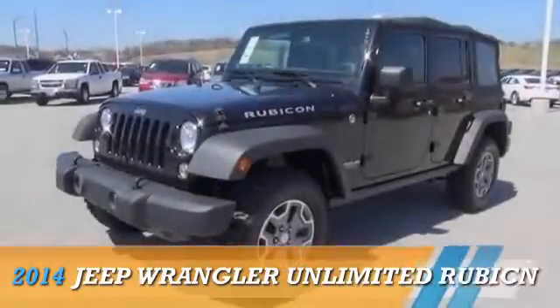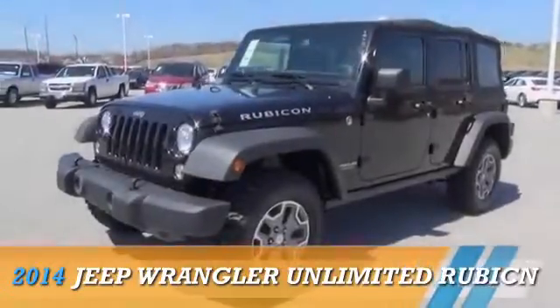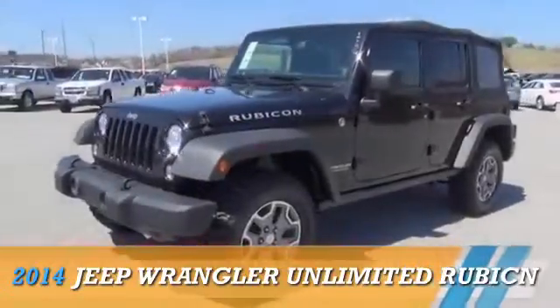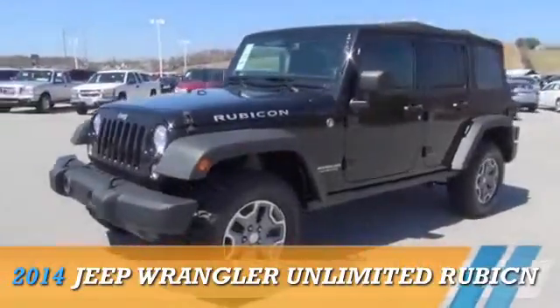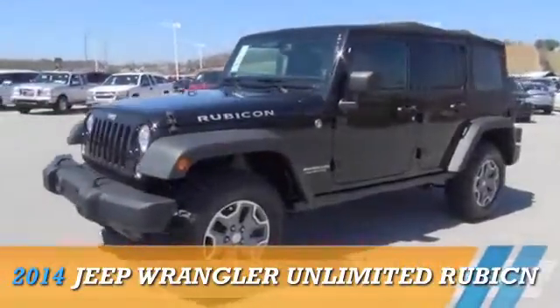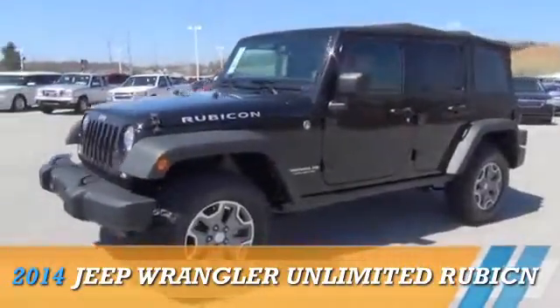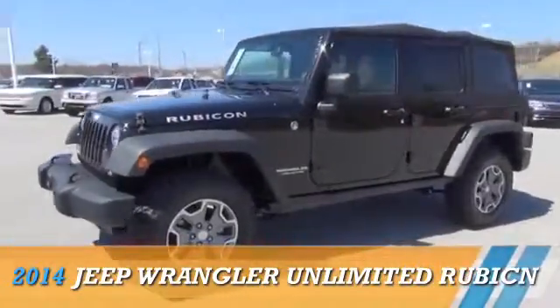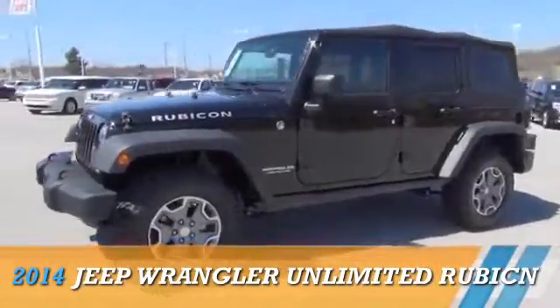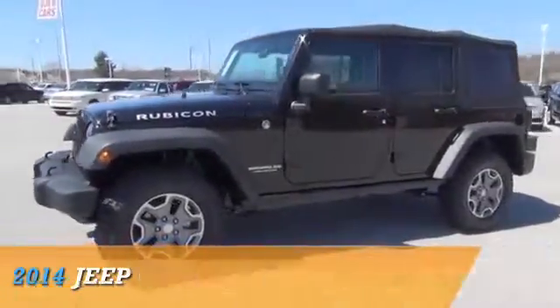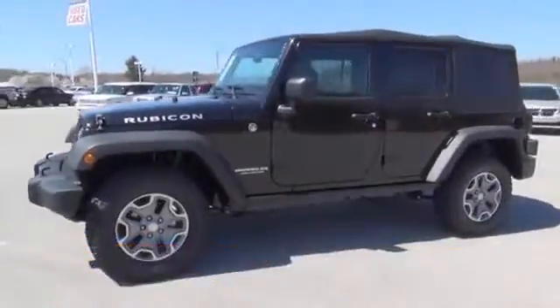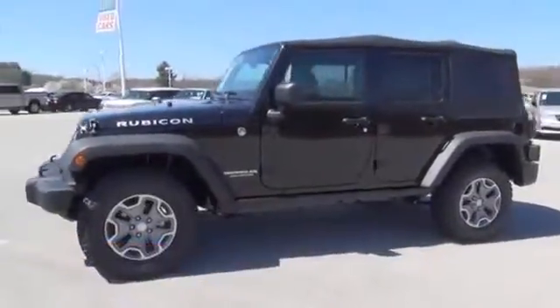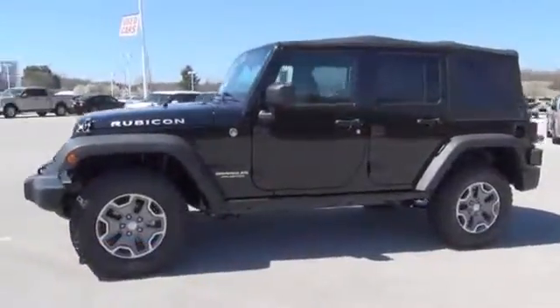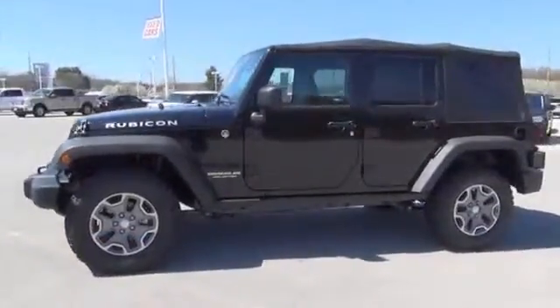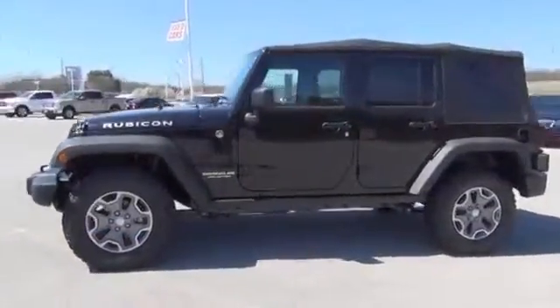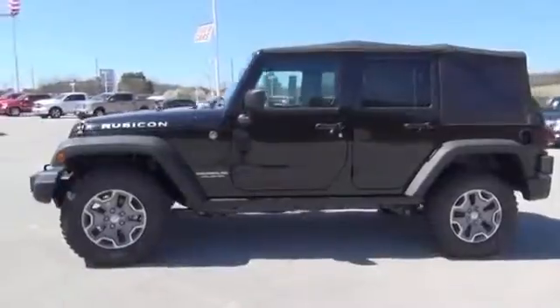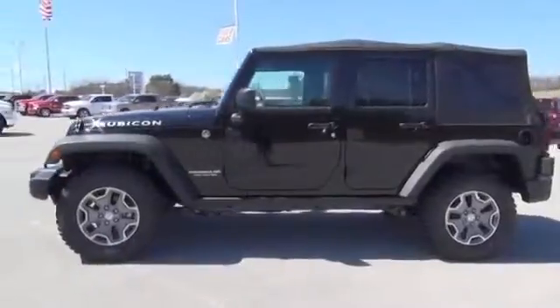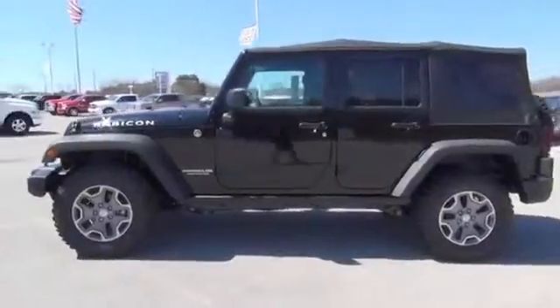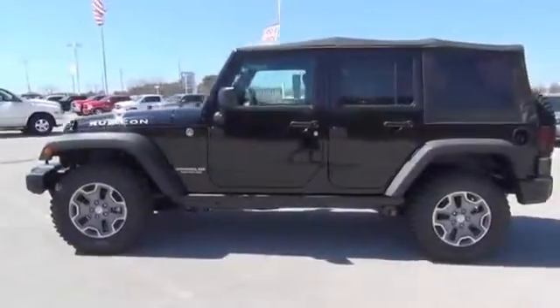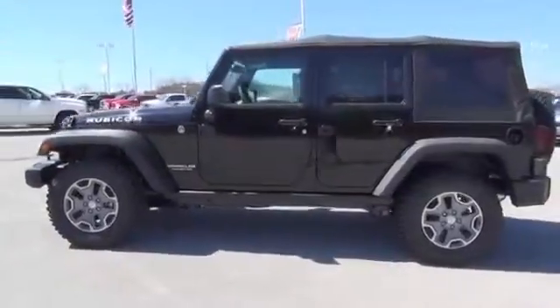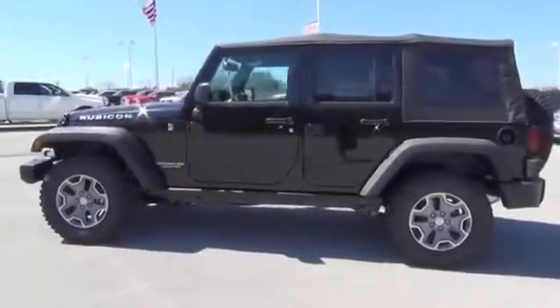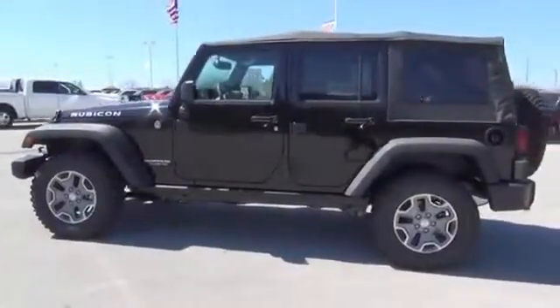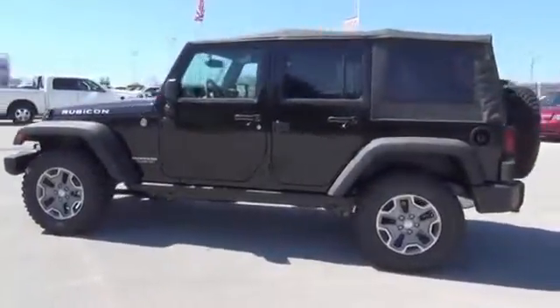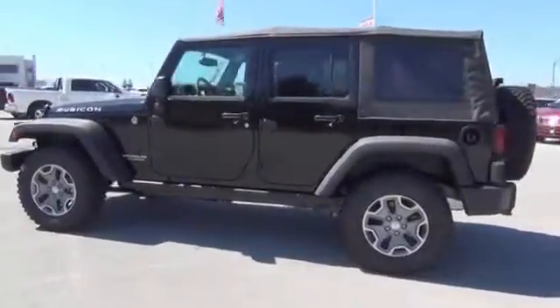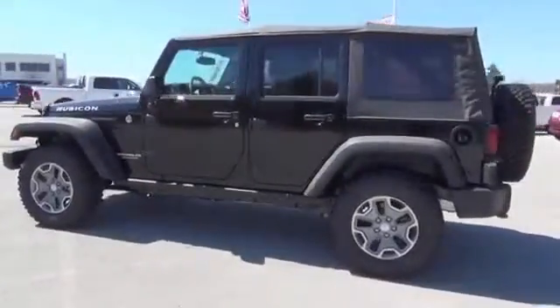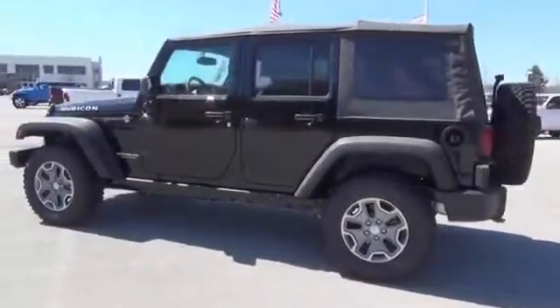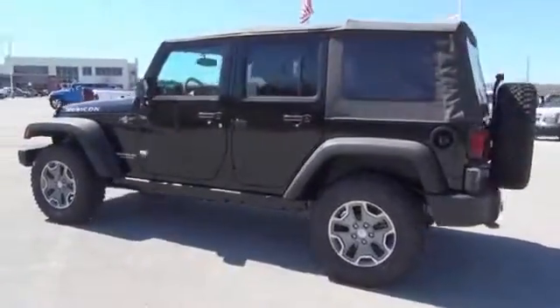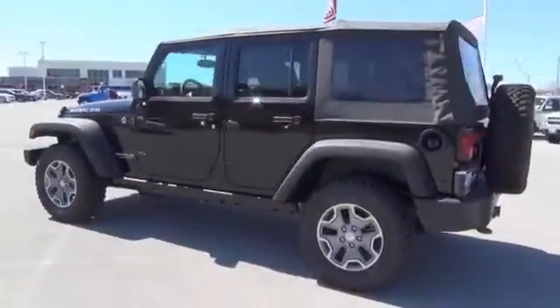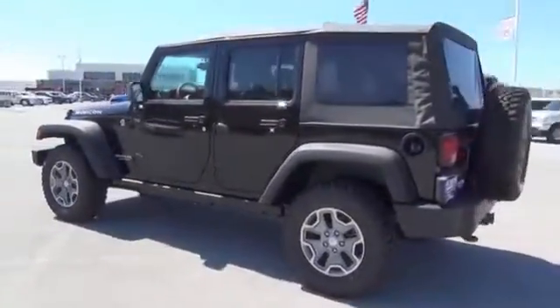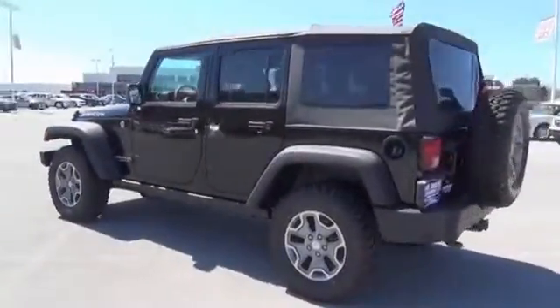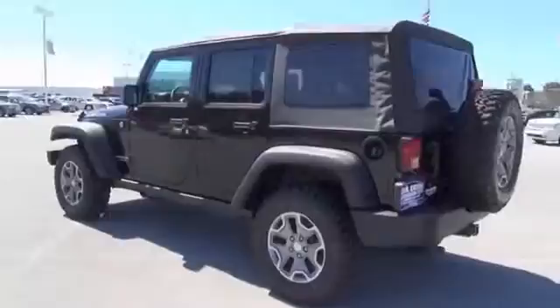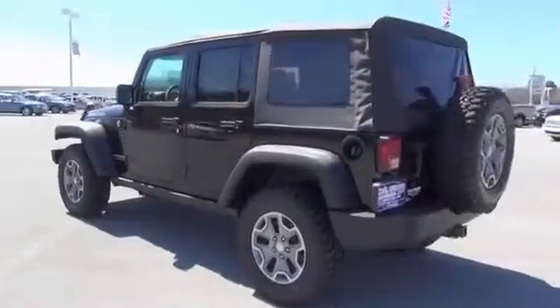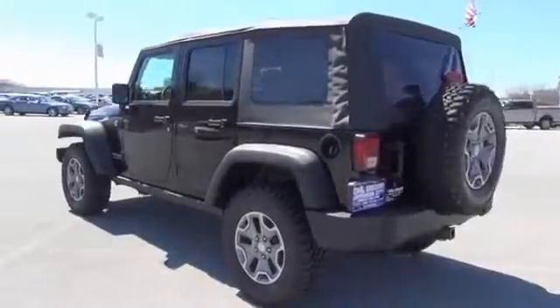Presenting the 2014 Jeep Wrangler Unlimited, powered by four-wheel drive, a 3.6-liter six-cylinder engine, and an automatic transmission.